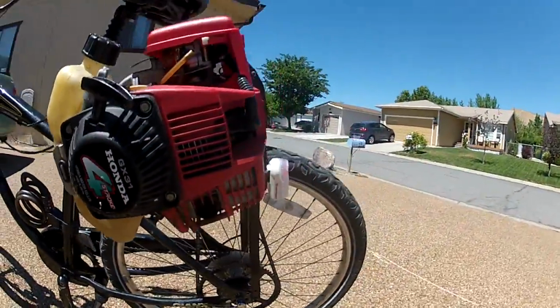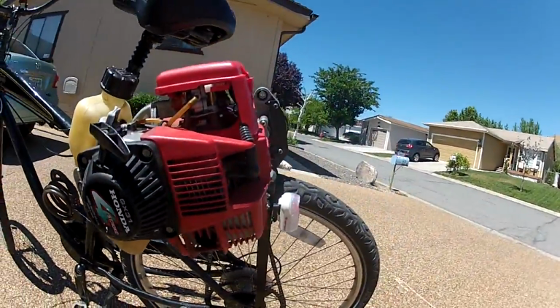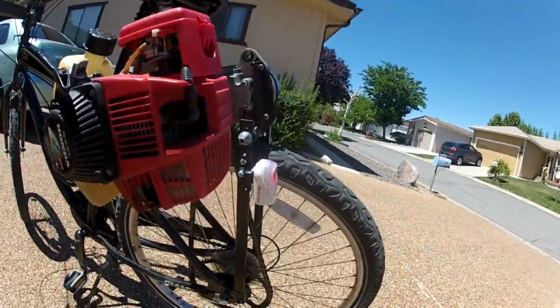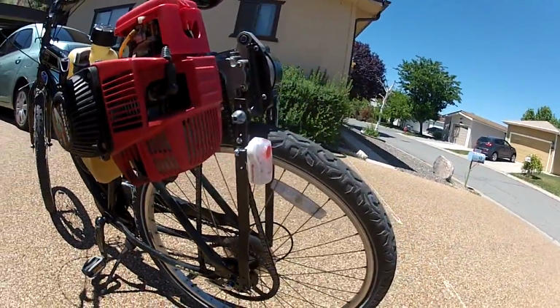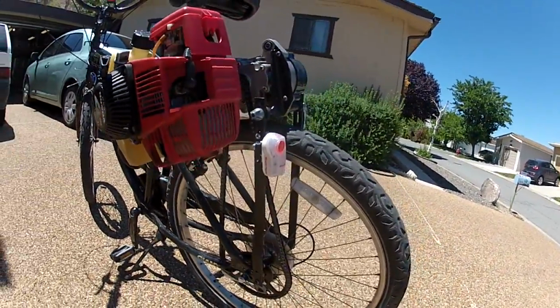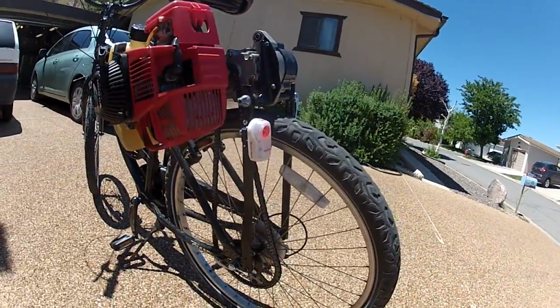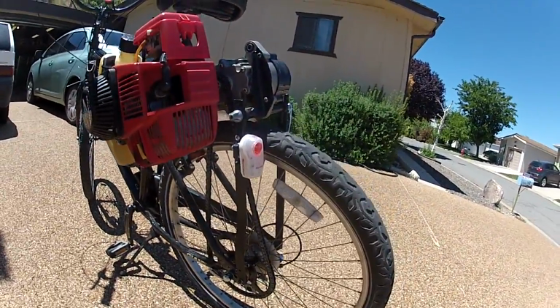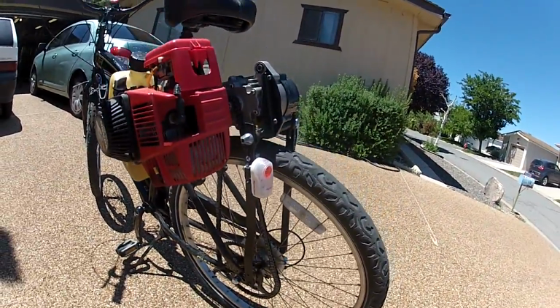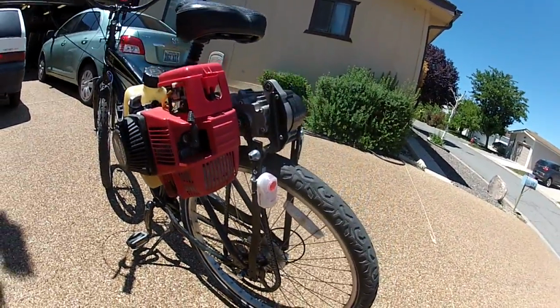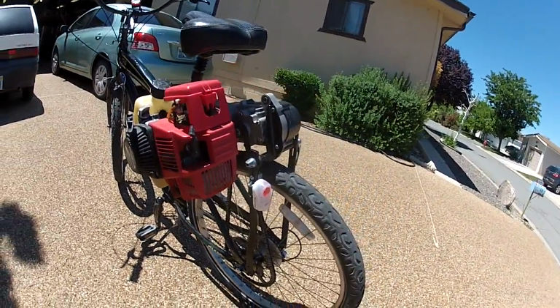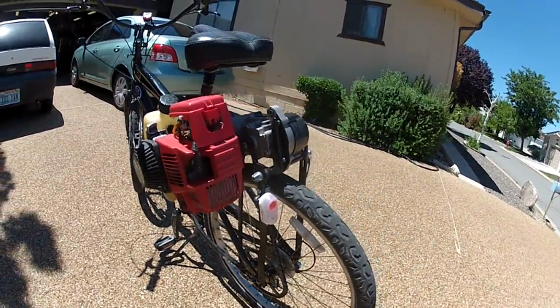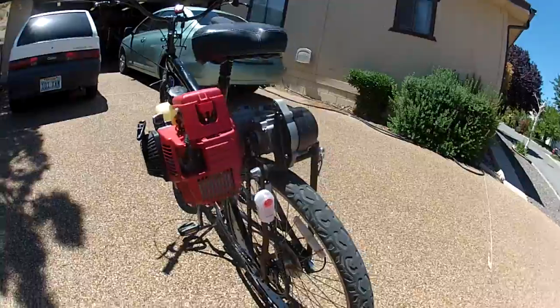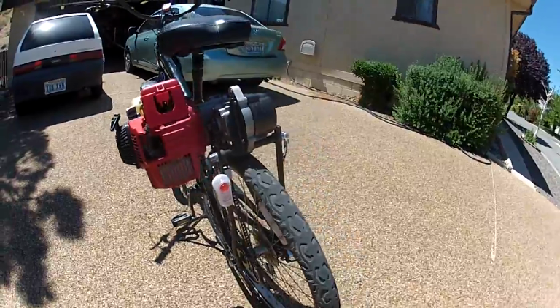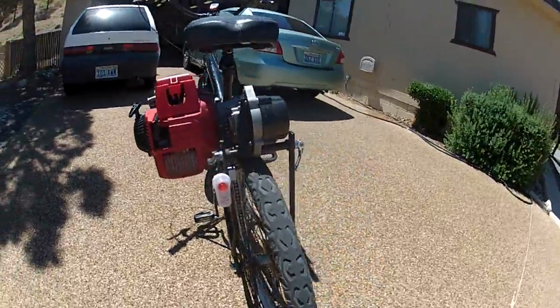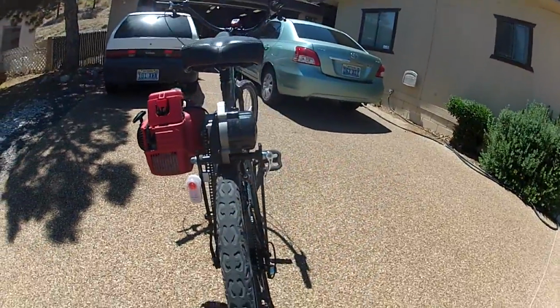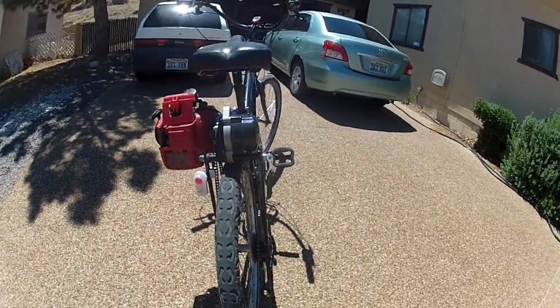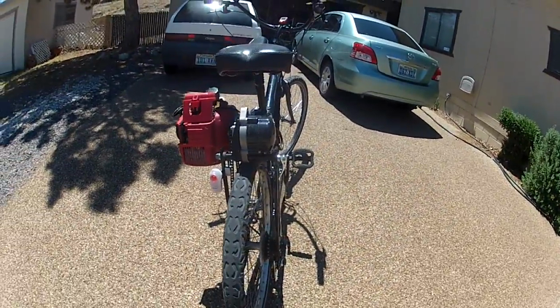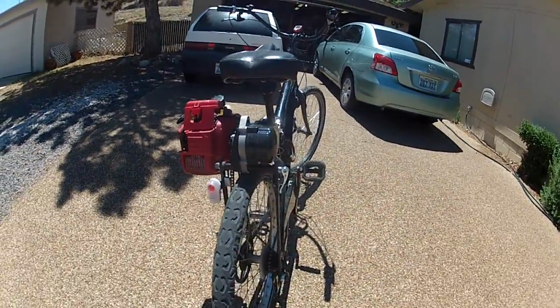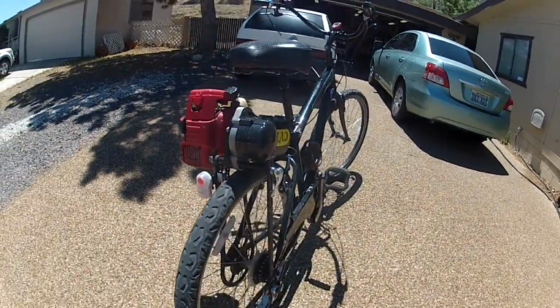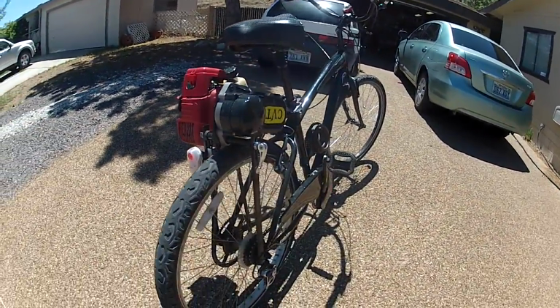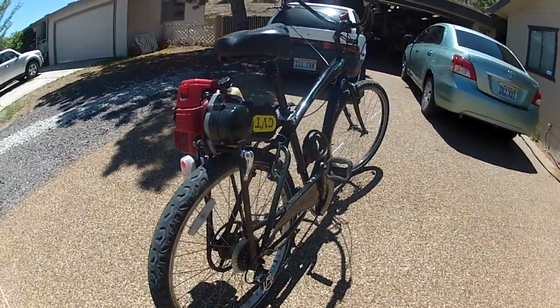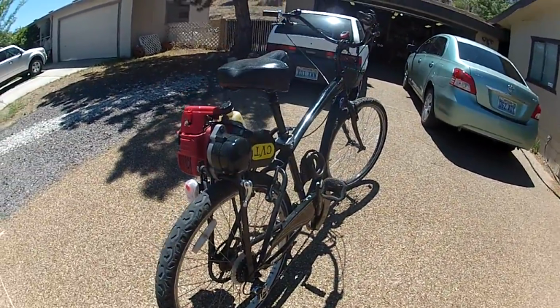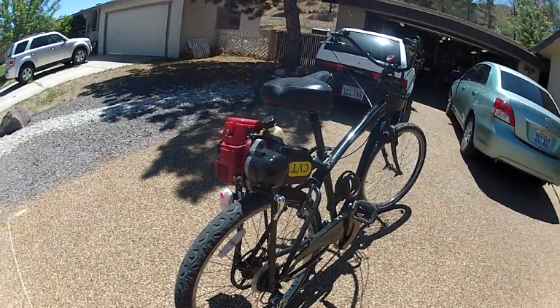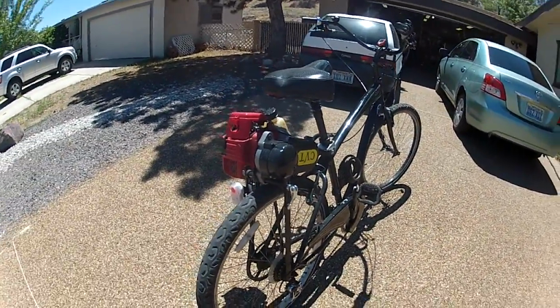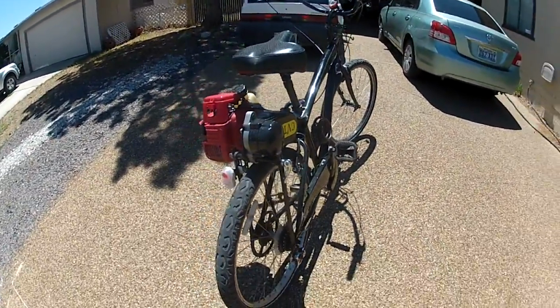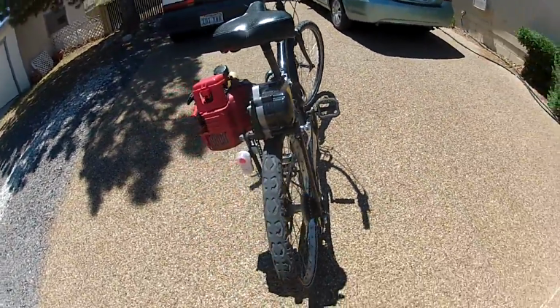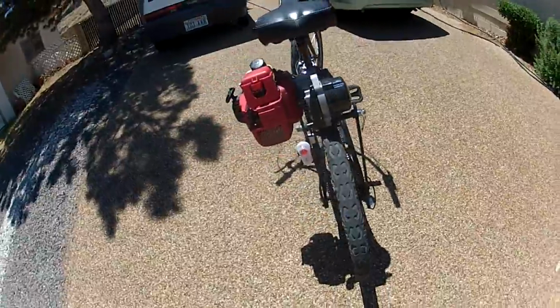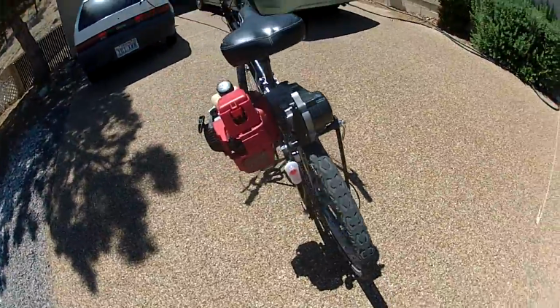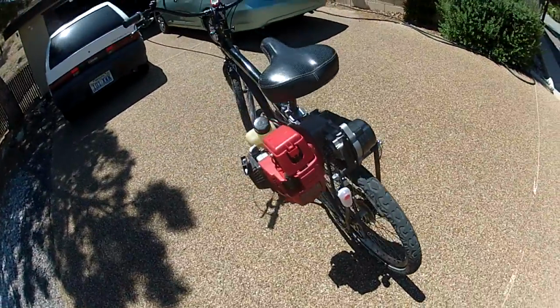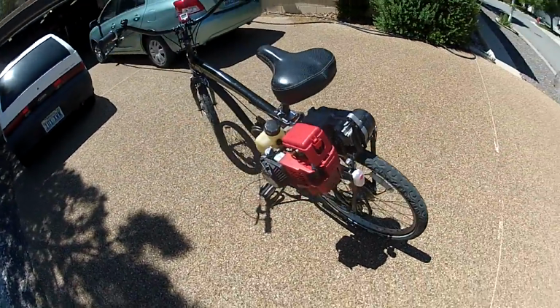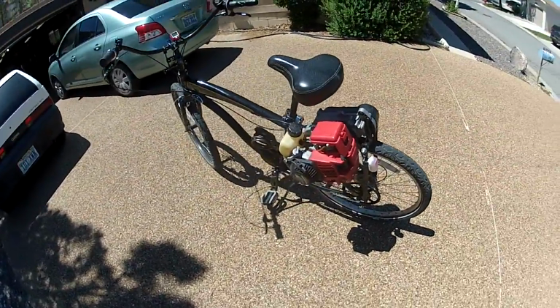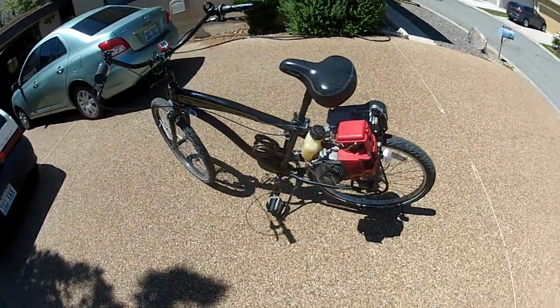It seems to work pretty well. It goes up the hills pretty good — the engine doesn't bog down in the hills. It can go maybe five miles an hour up the hills and still have power, and I've had it up to about 25. It cruises nicely at around 20.